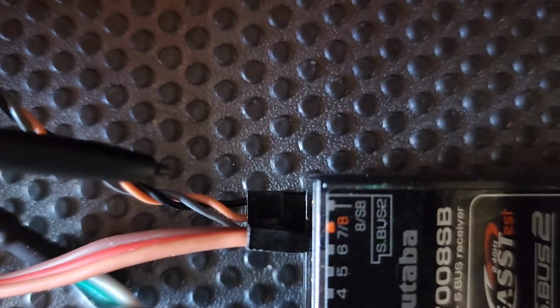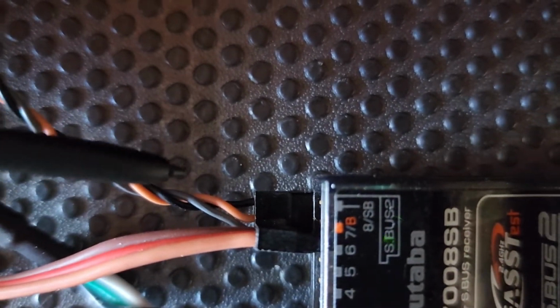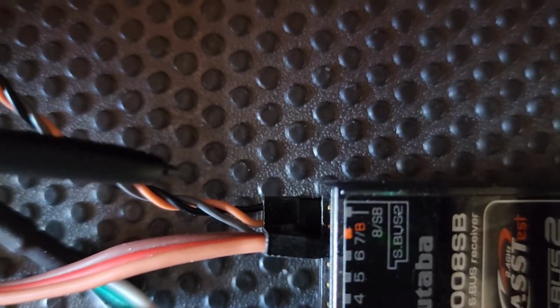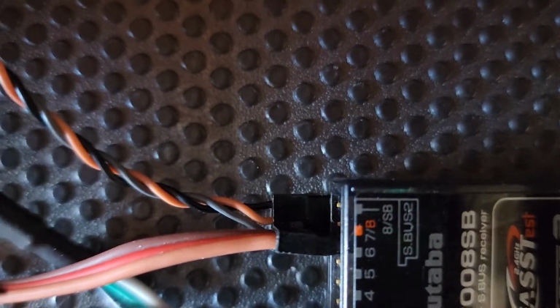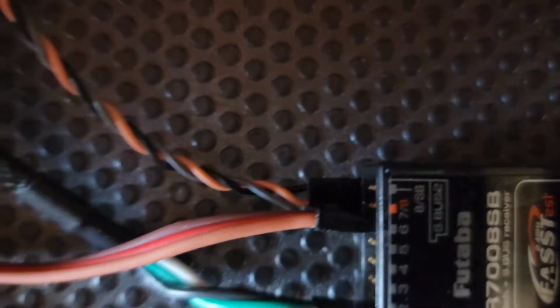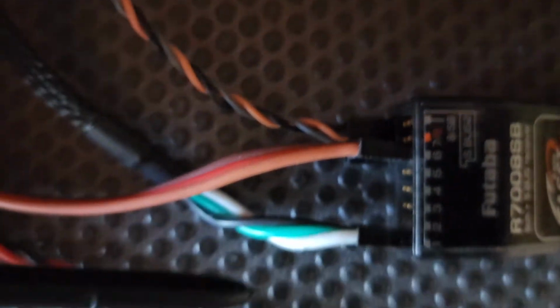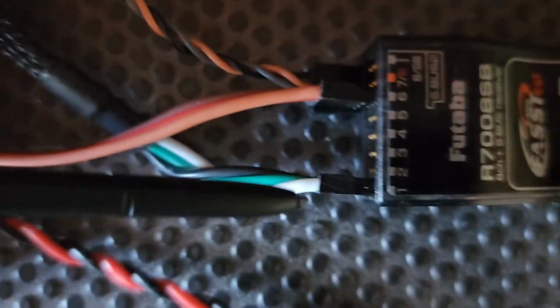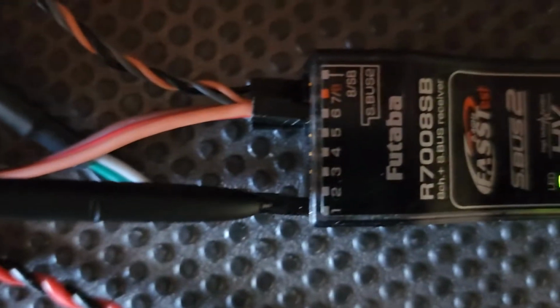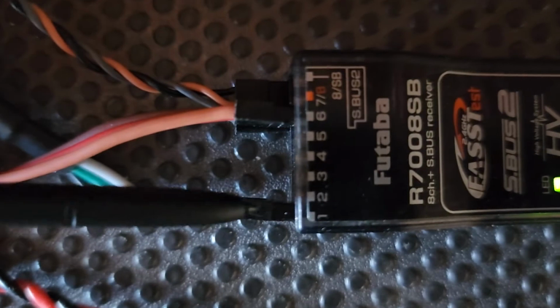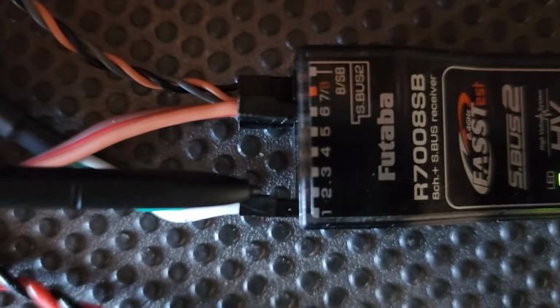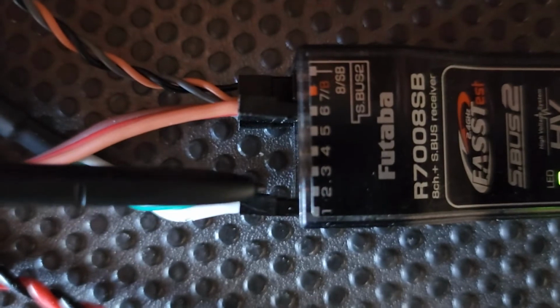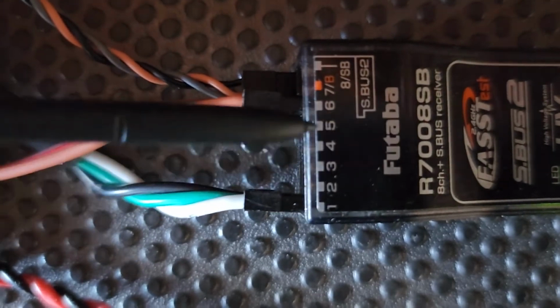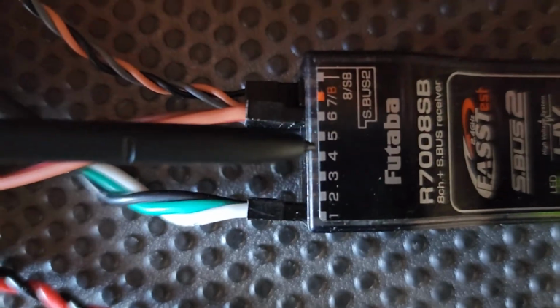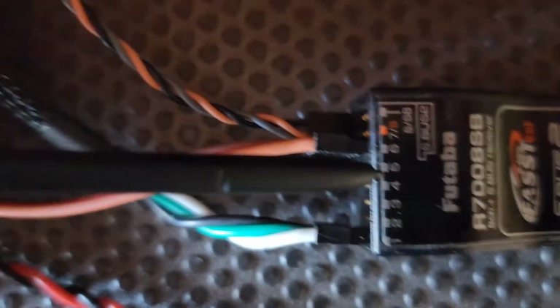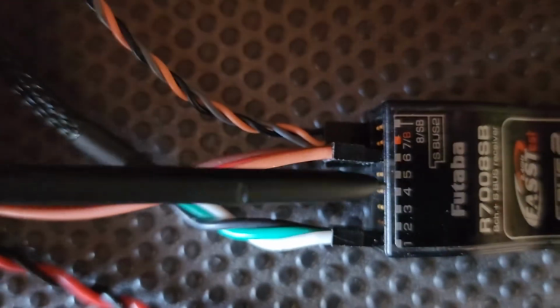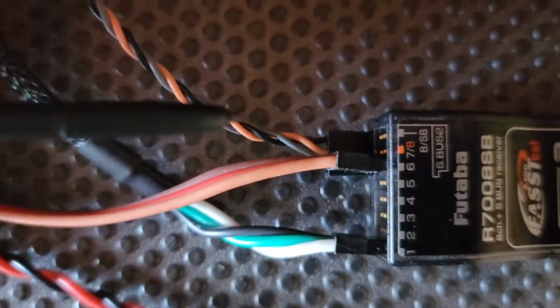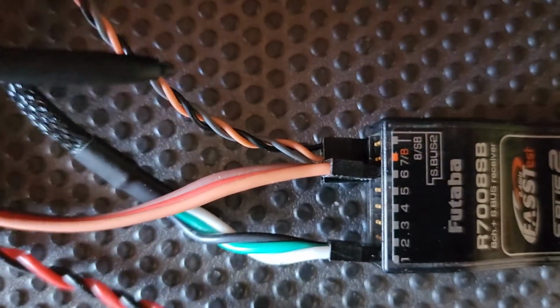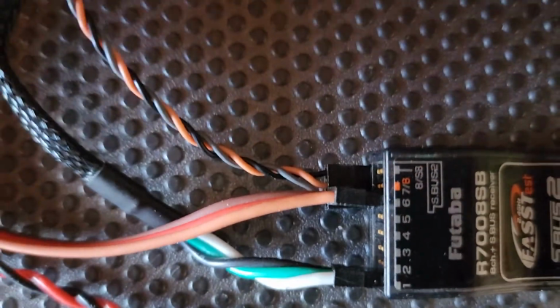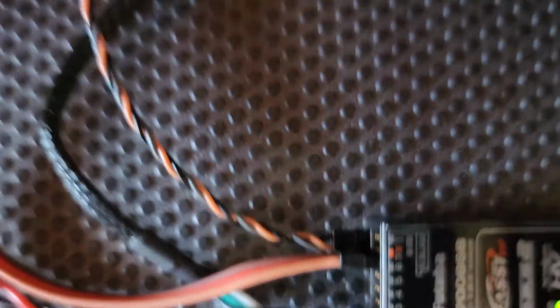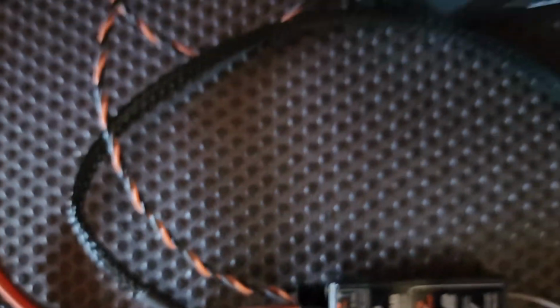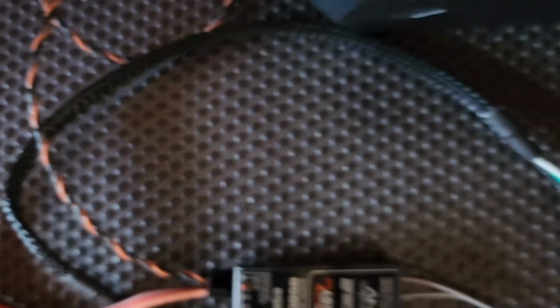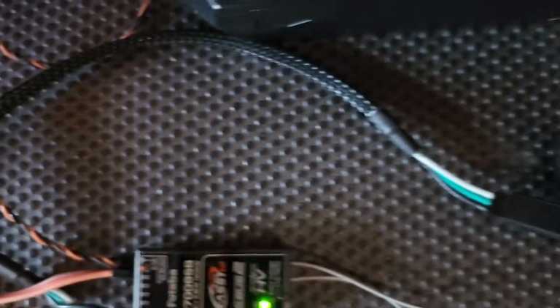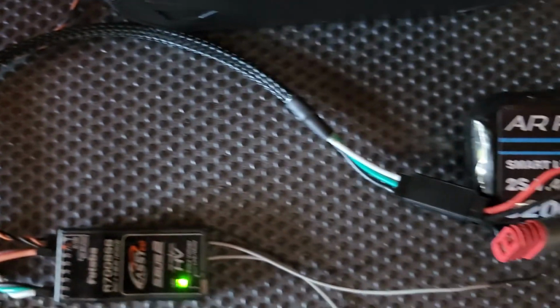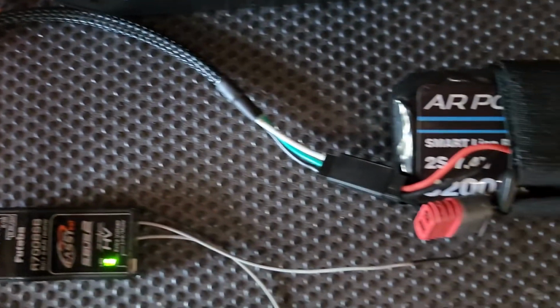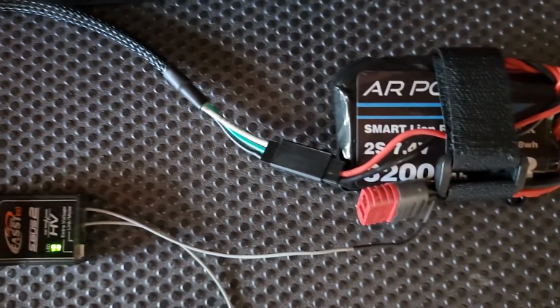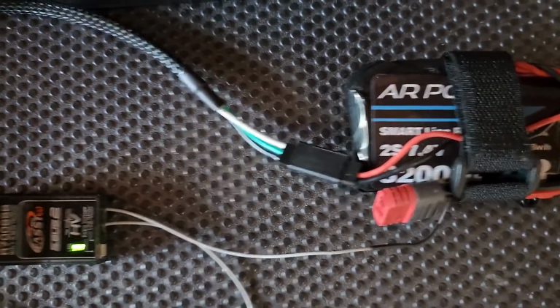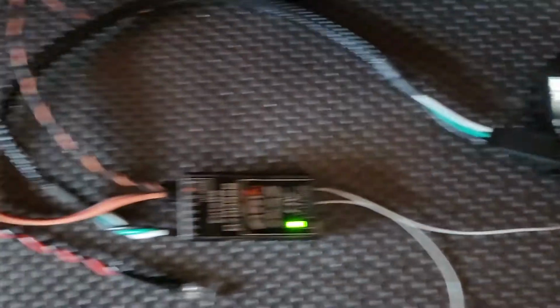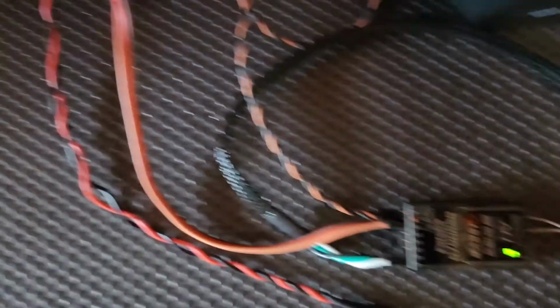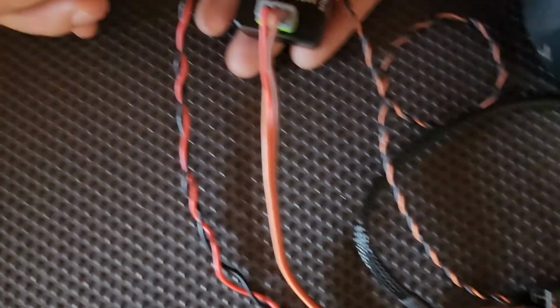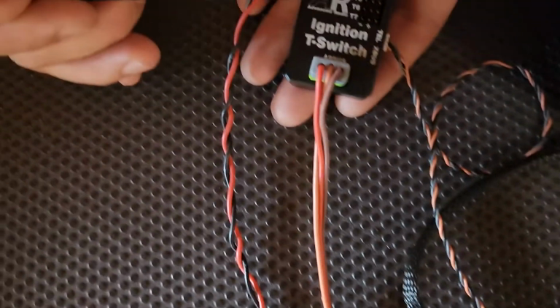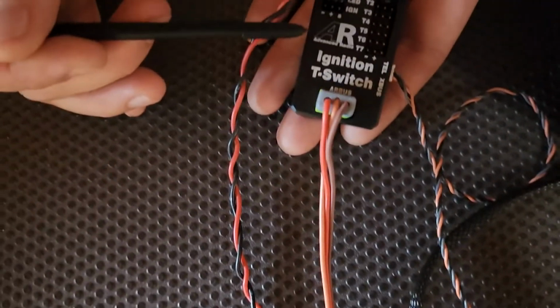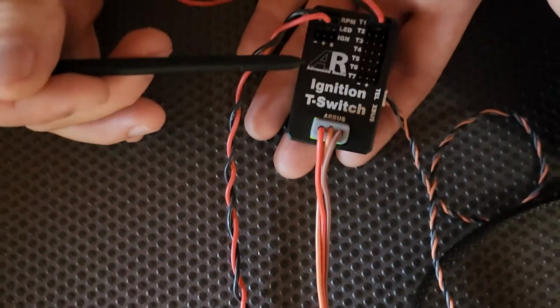We also have a power input on our receiver, so that'll power the receiver, the servos, and the IBE-C. We're using an AR Power 3200 today.